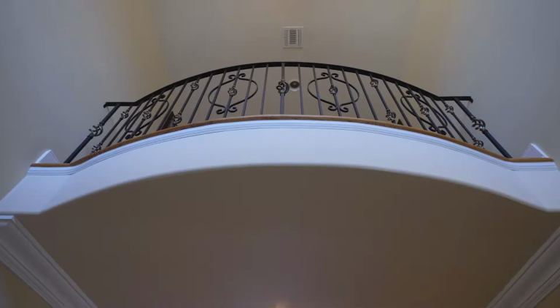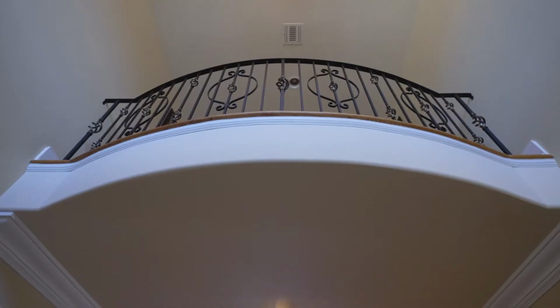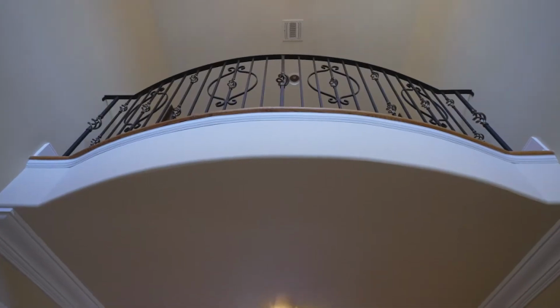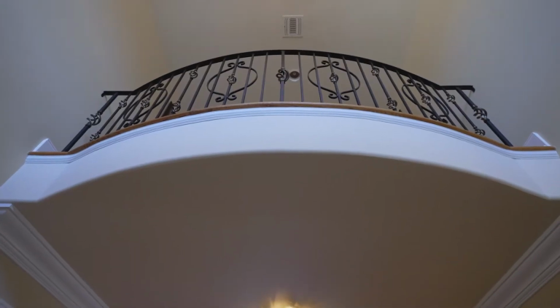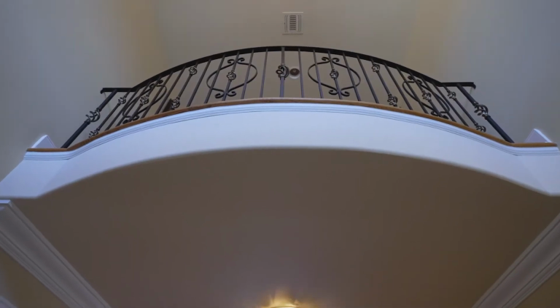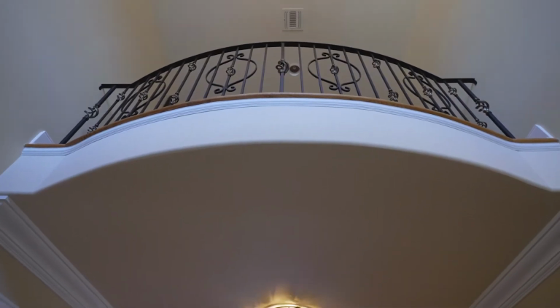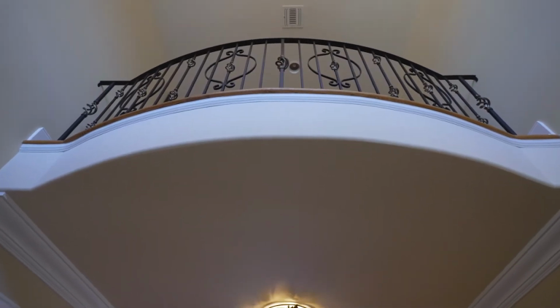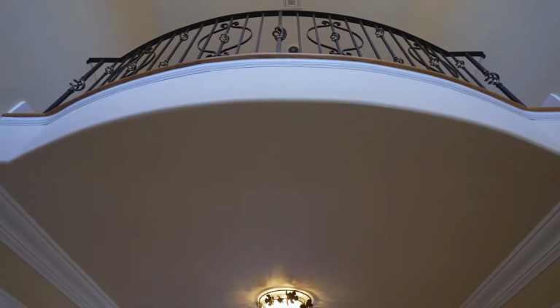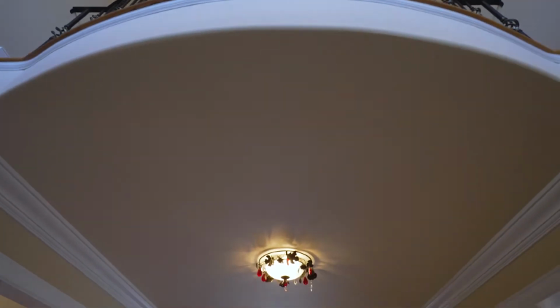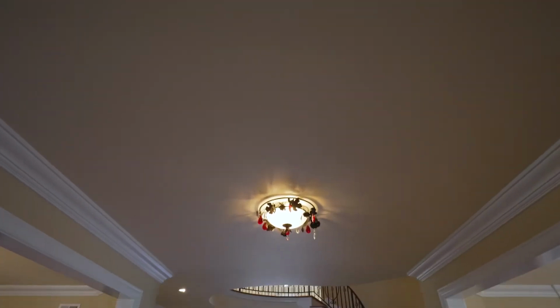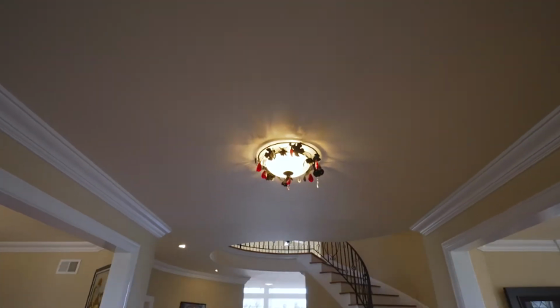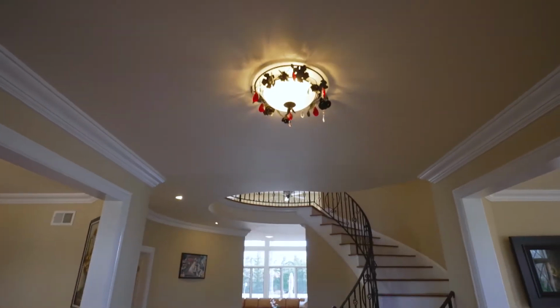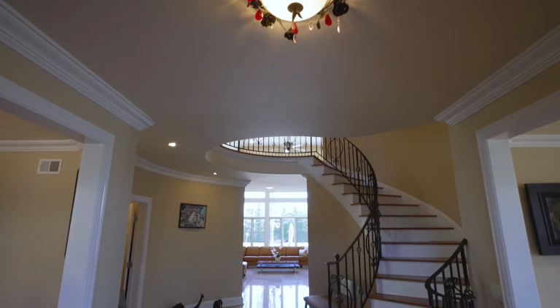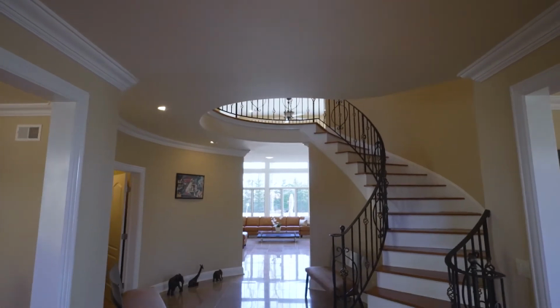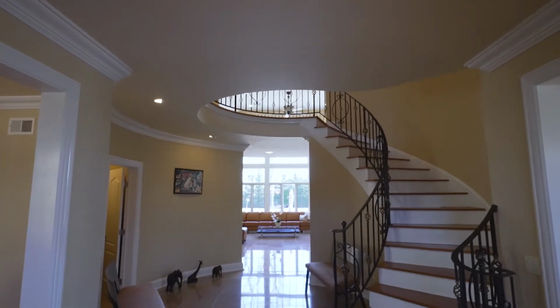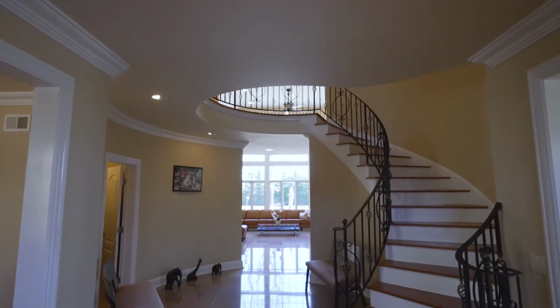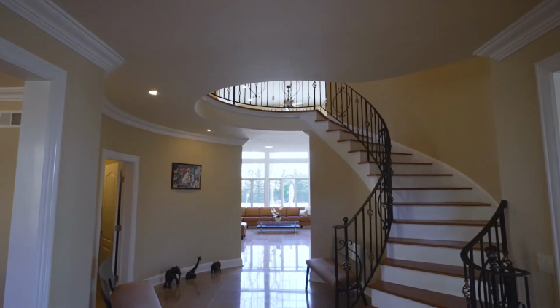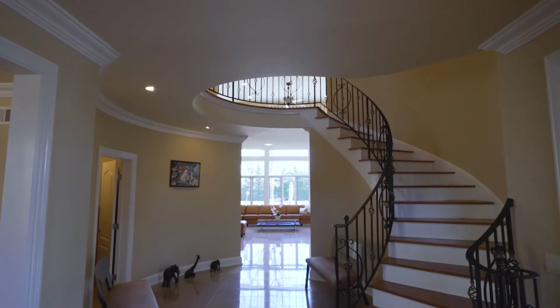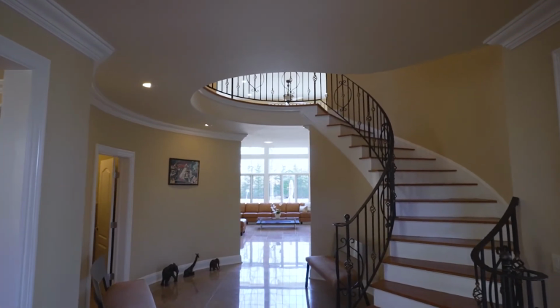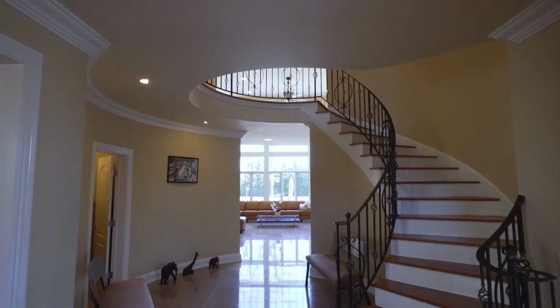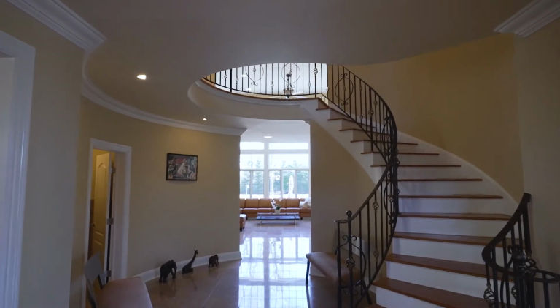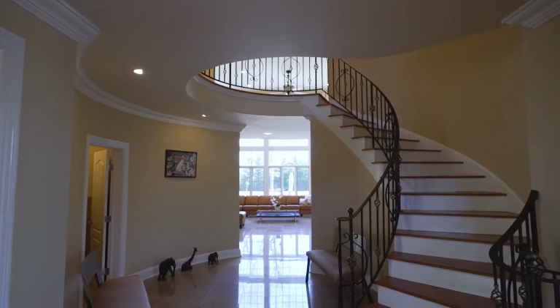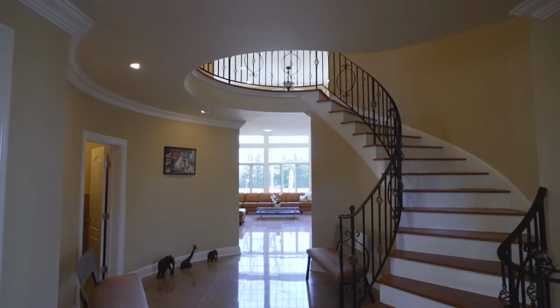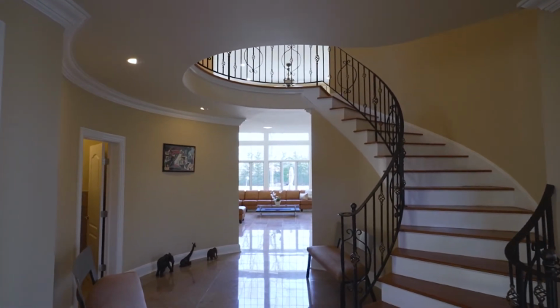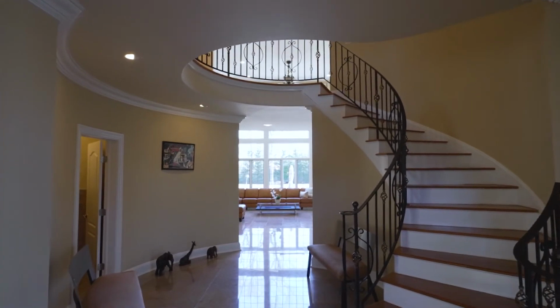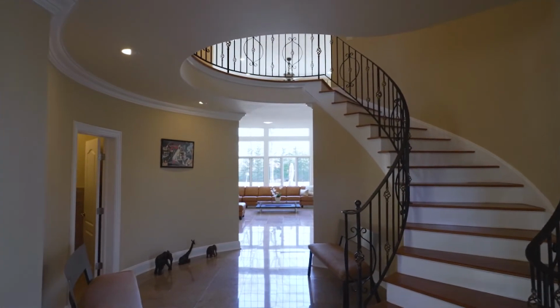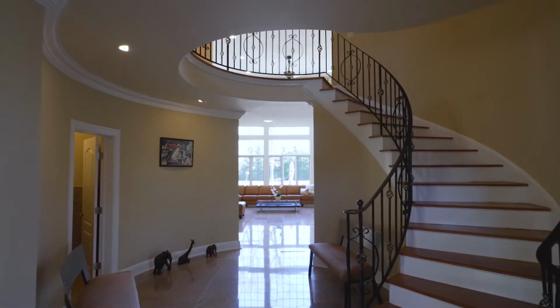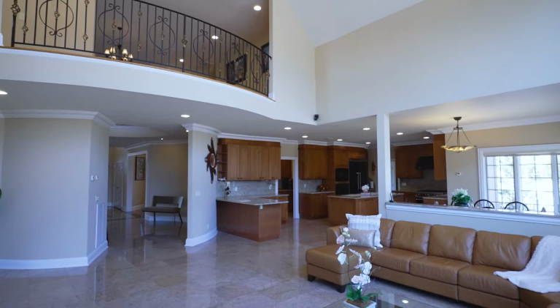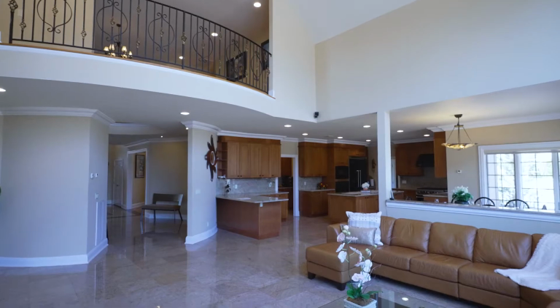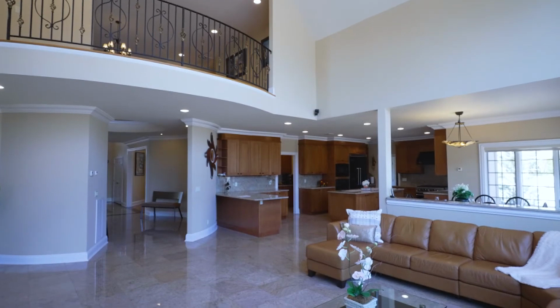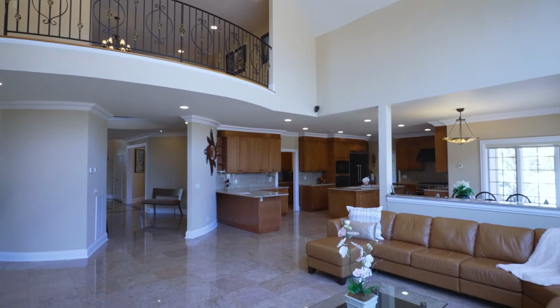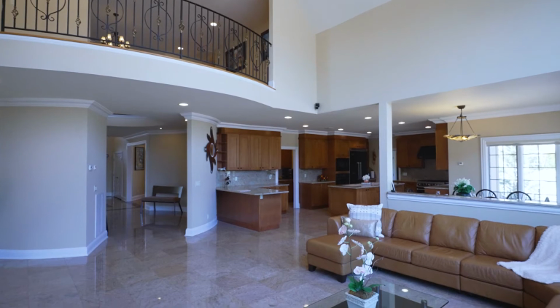It's custom-built mahogany front entry double door opening to a chandelier-studded foyer with sweeping staircase leading to a two-story ceiling.